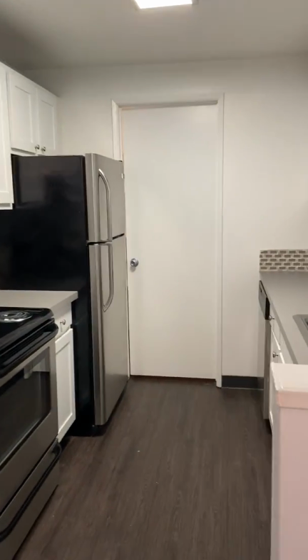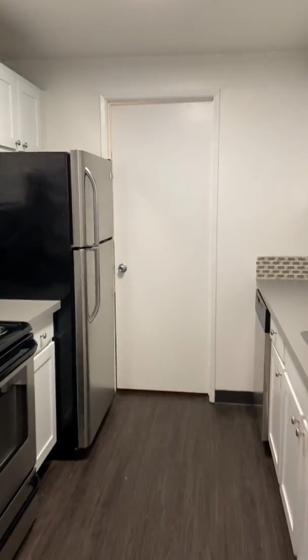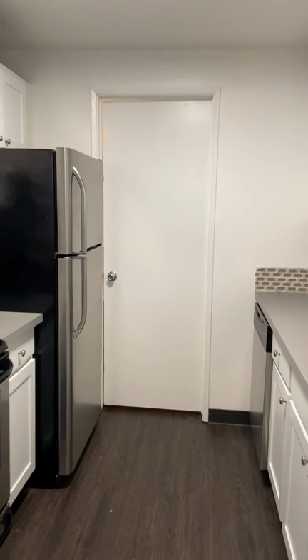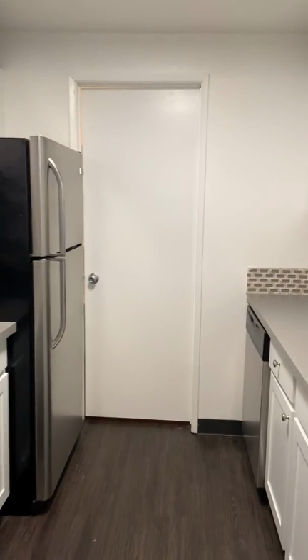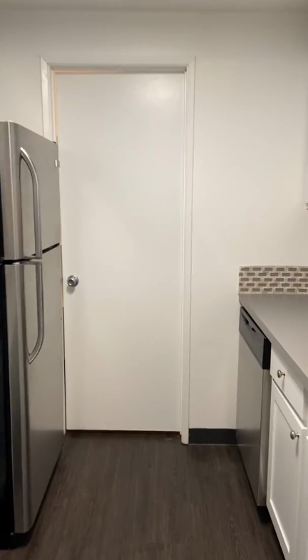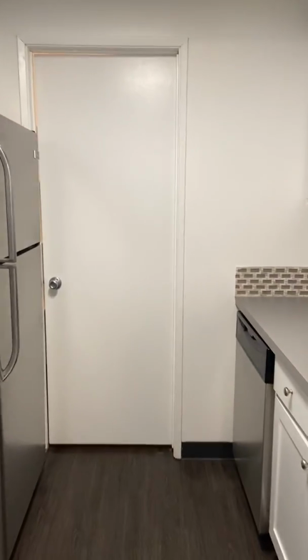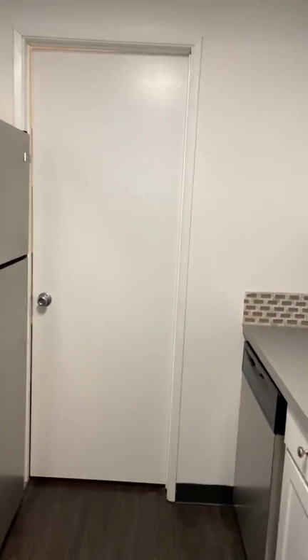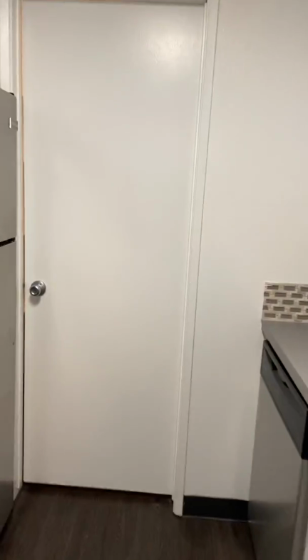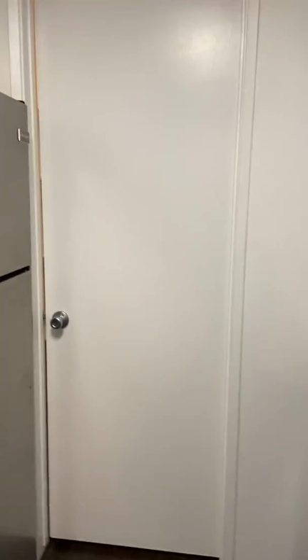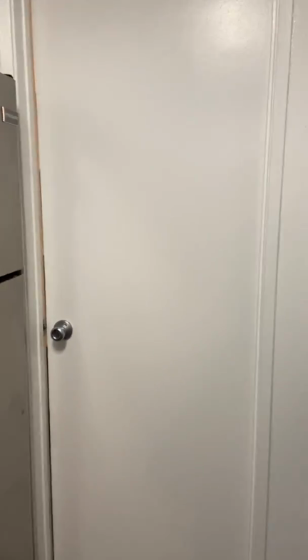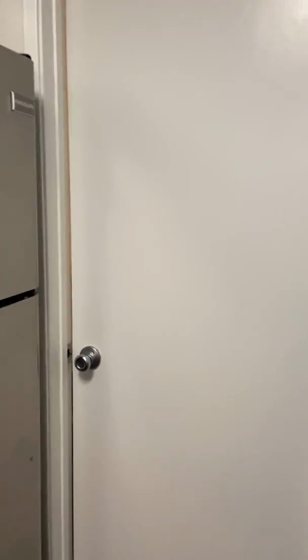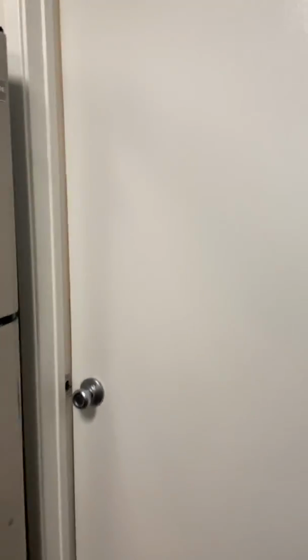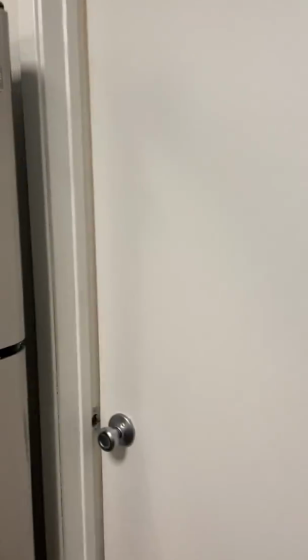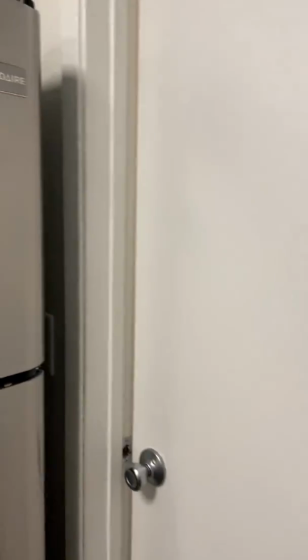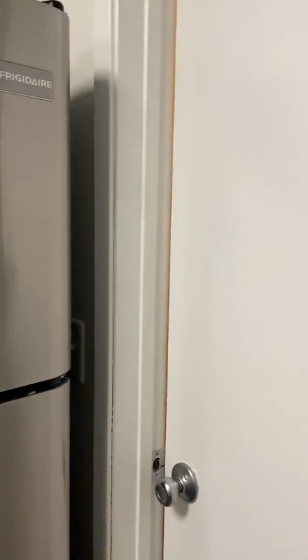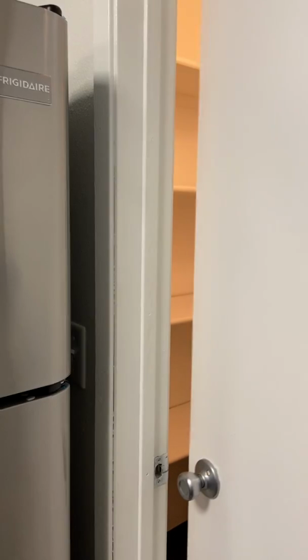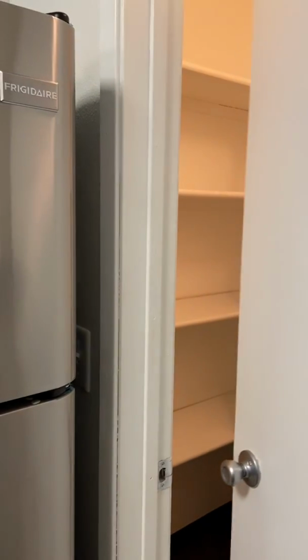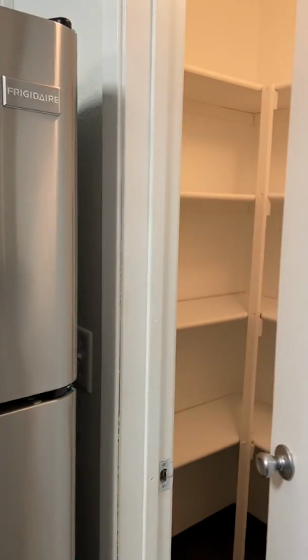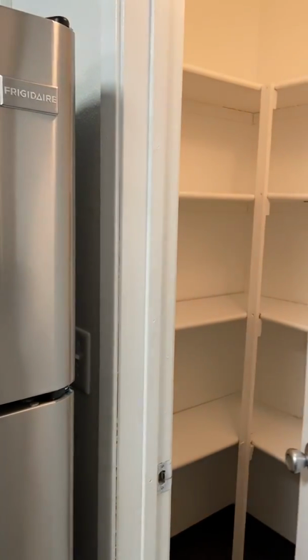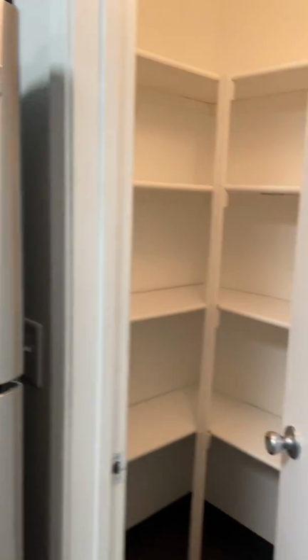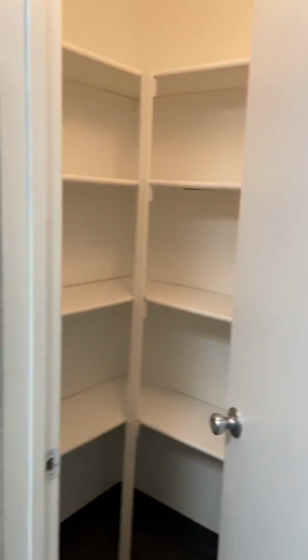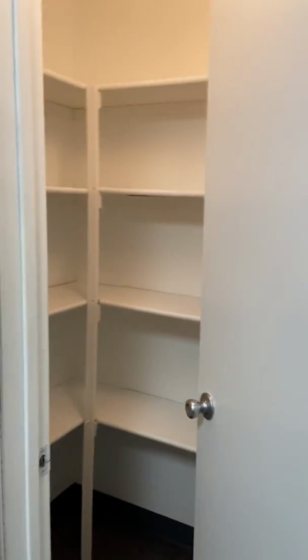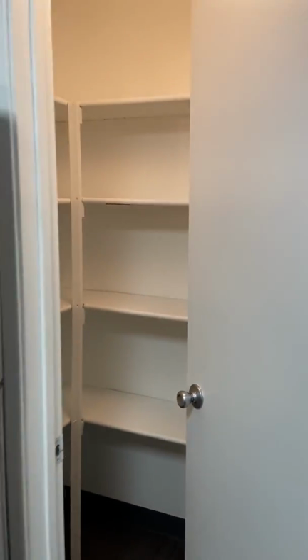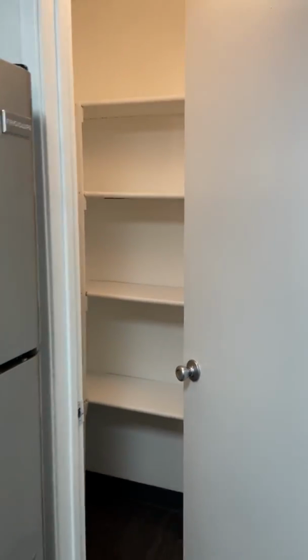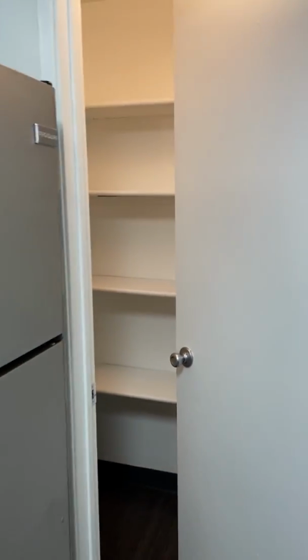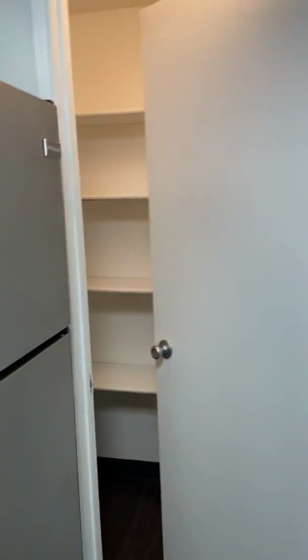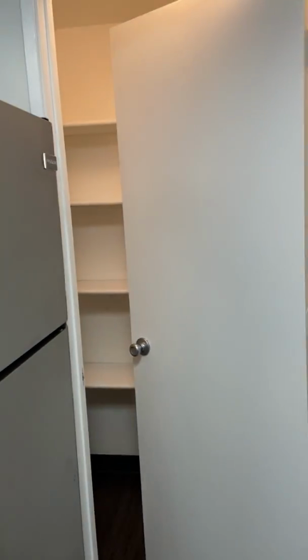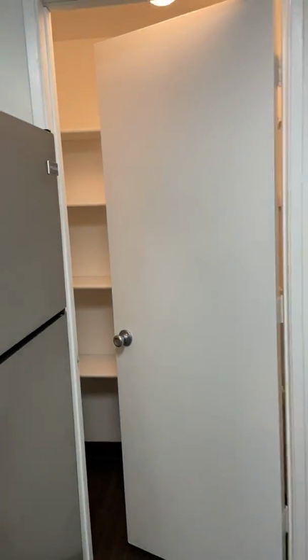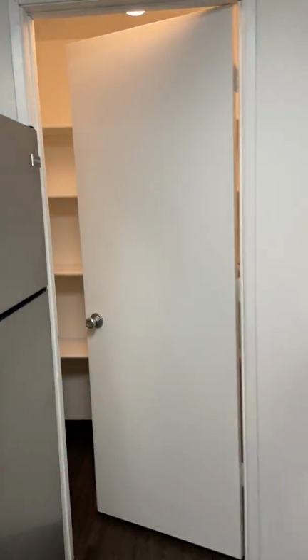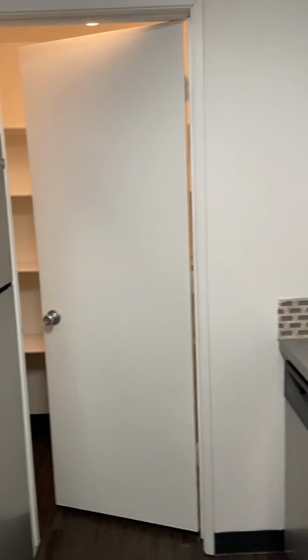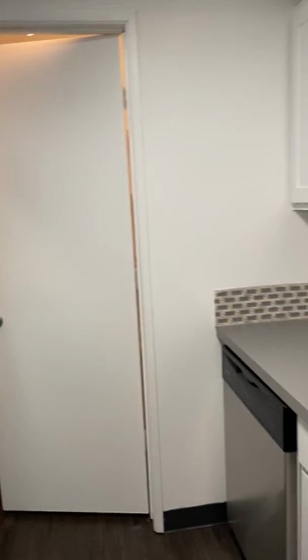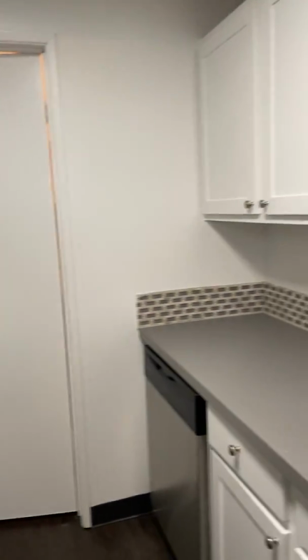That back door — let me walk you over to let you see that space. You've got a little extra room for storage. Now we're just going to back up out of the kitchen.